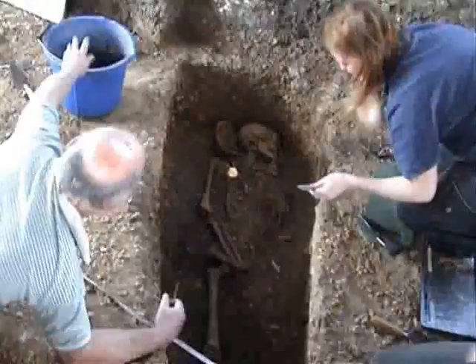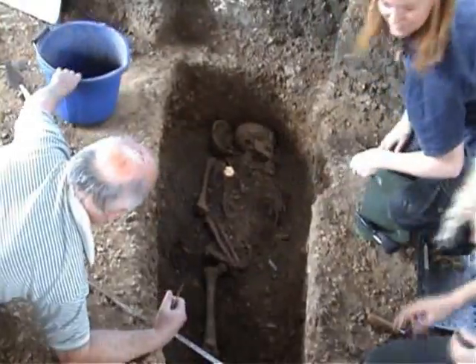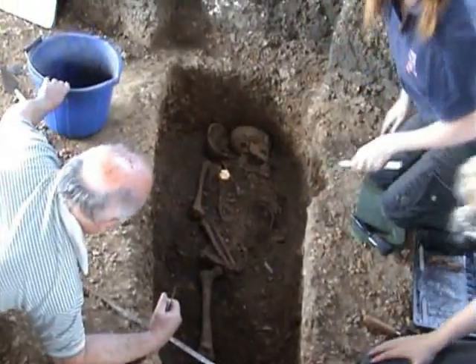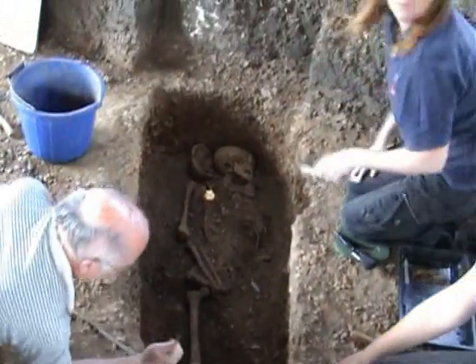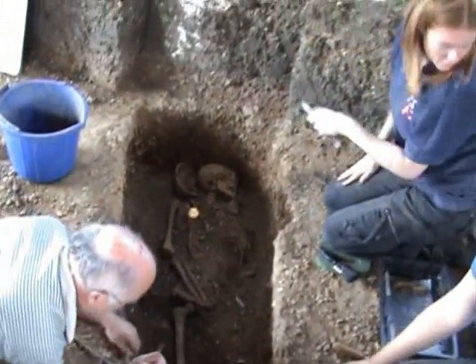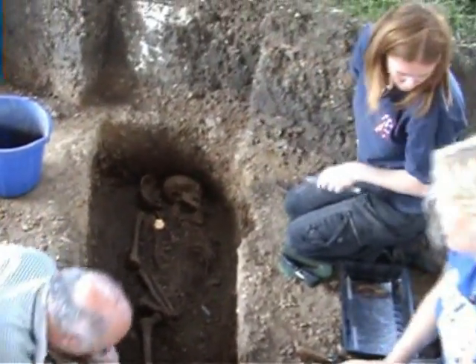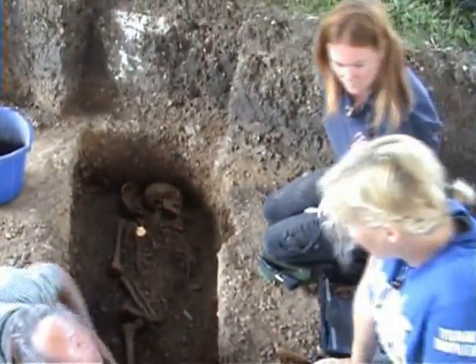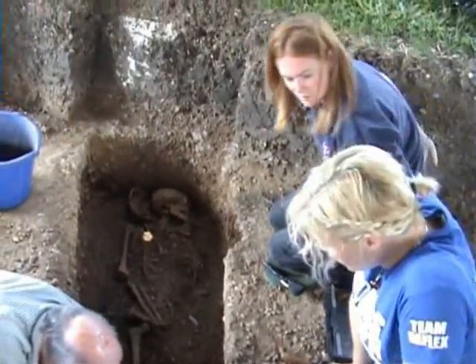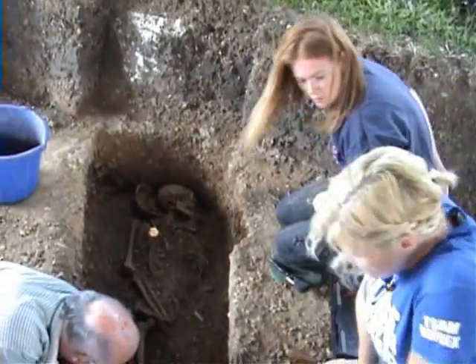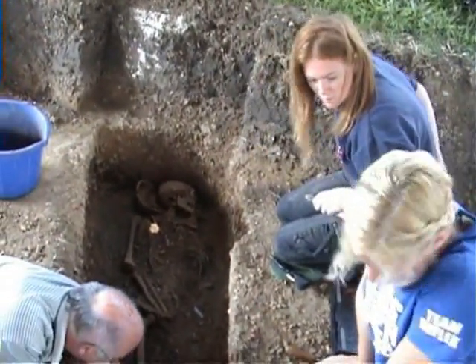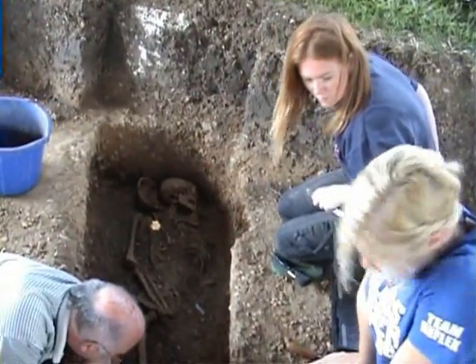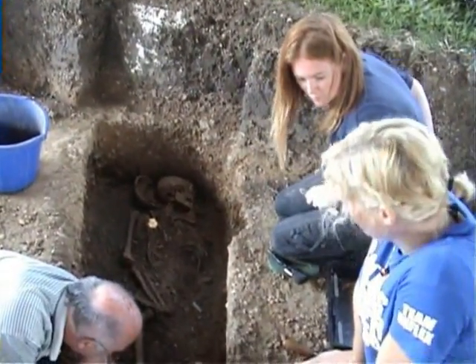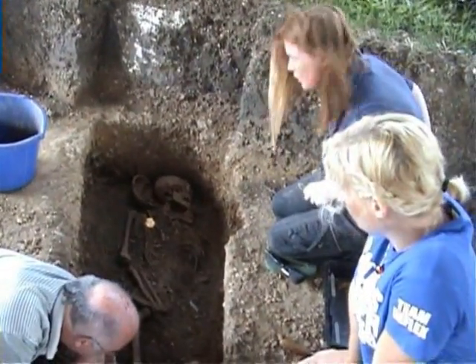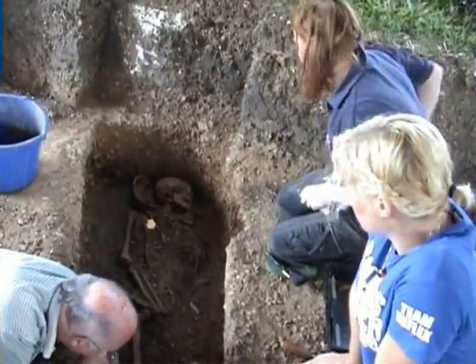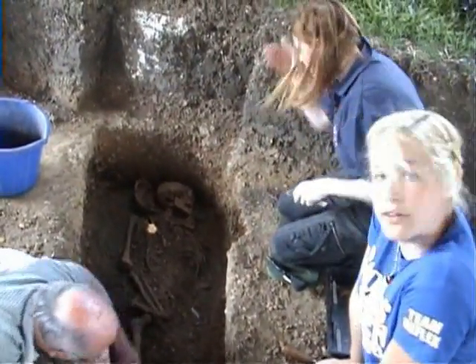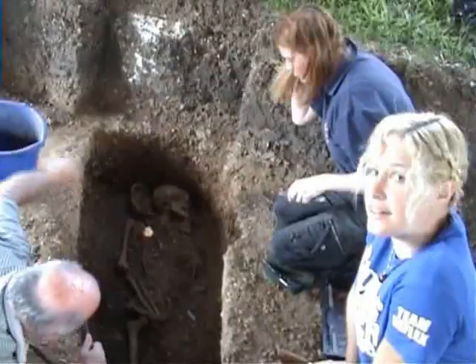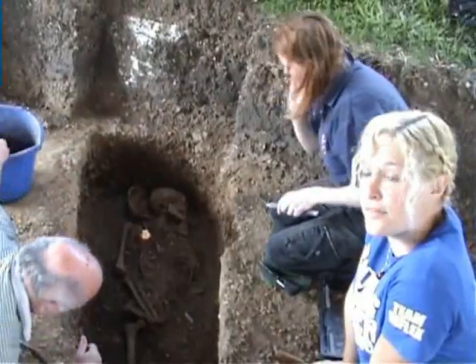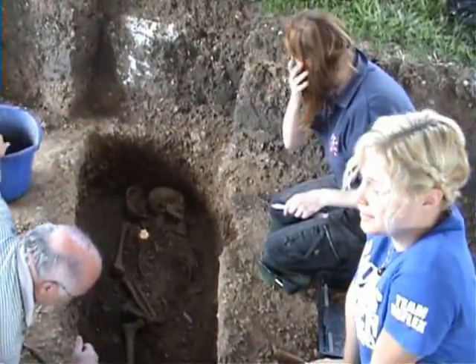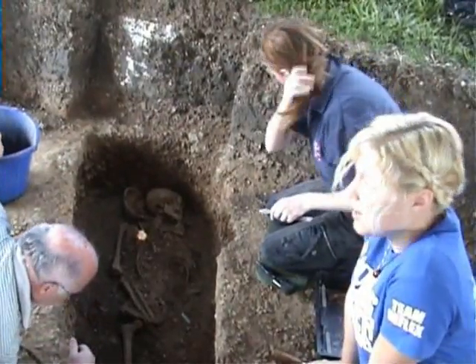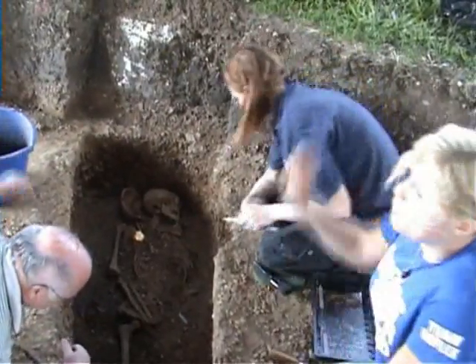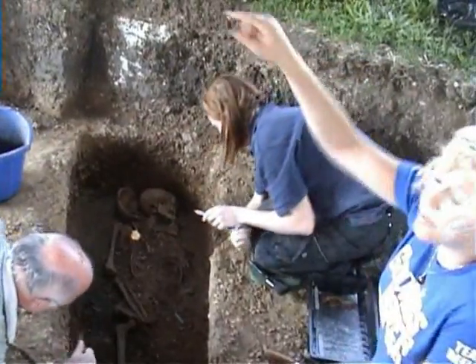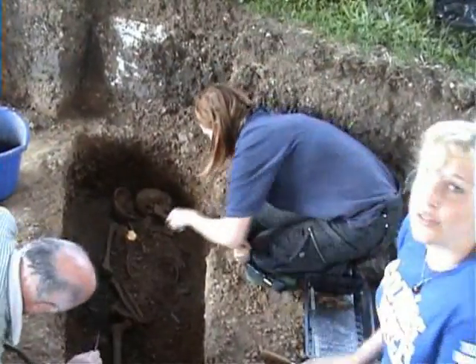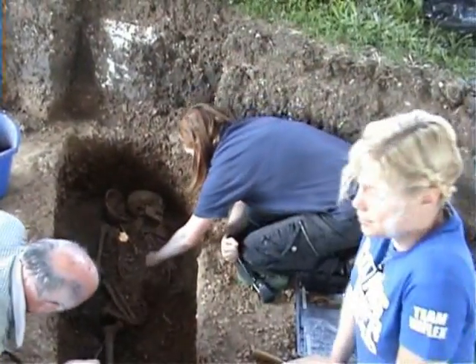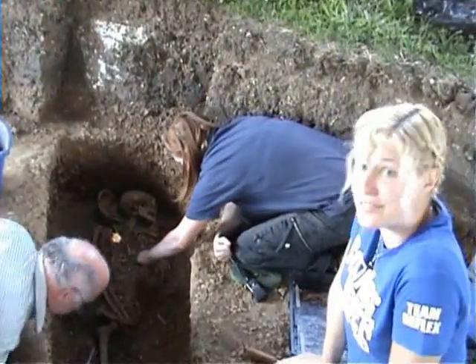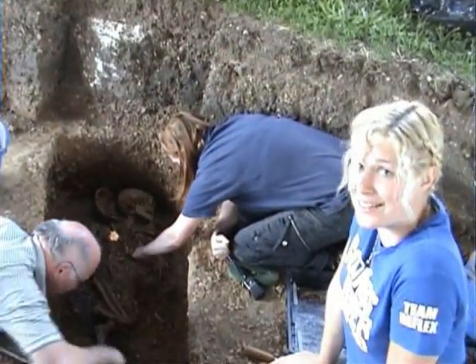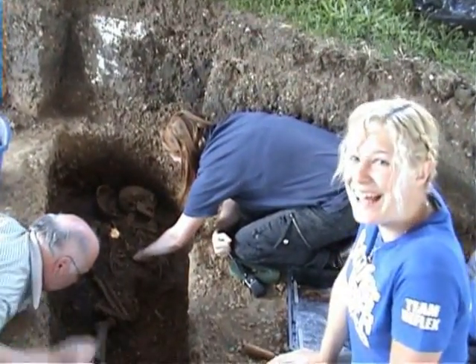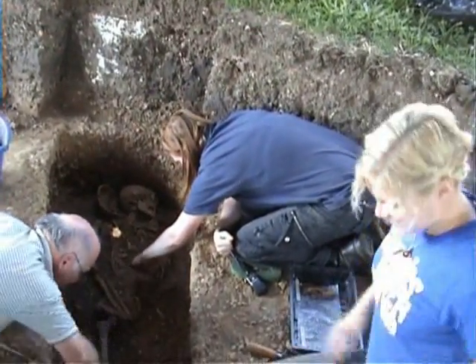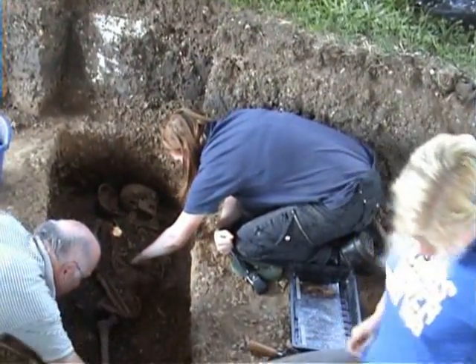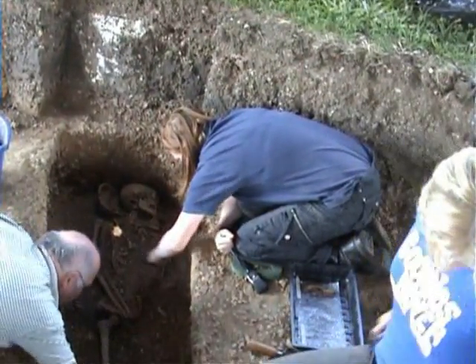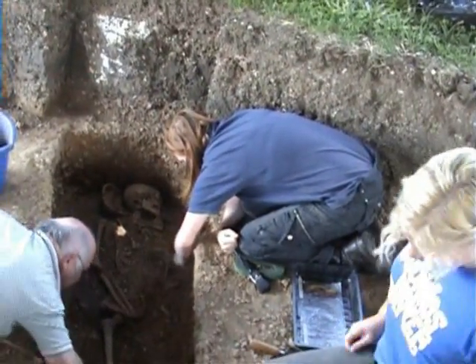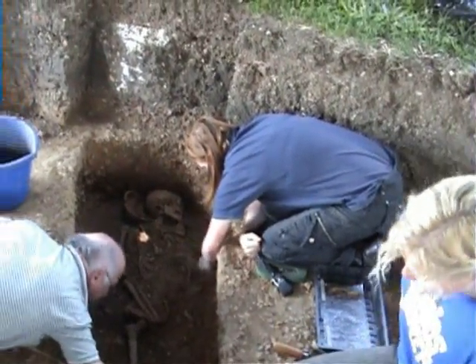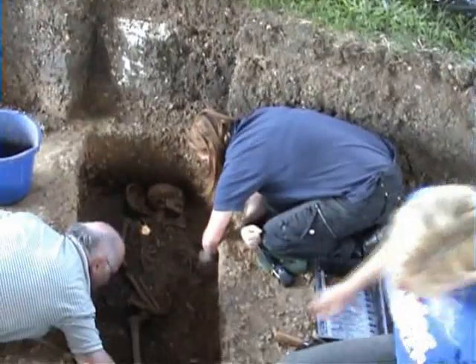Have you found many nails and things? There's been about eight now from this burial, and in one of the other trenches there was 70. 70? So you get a varying amount.